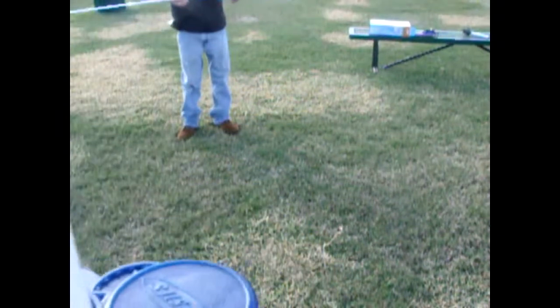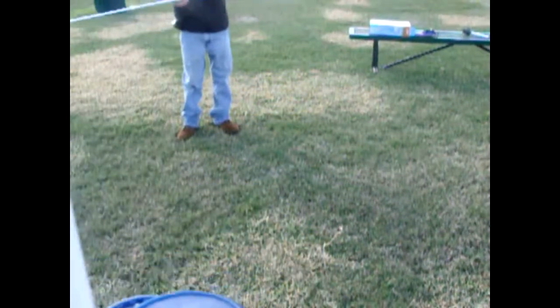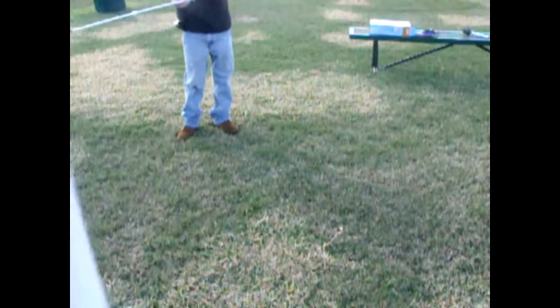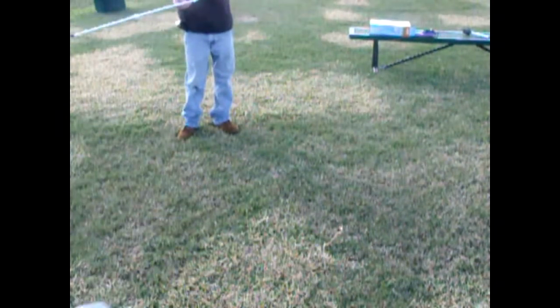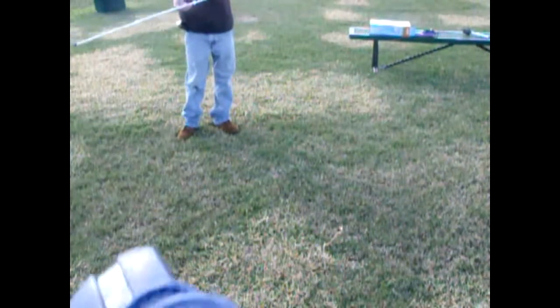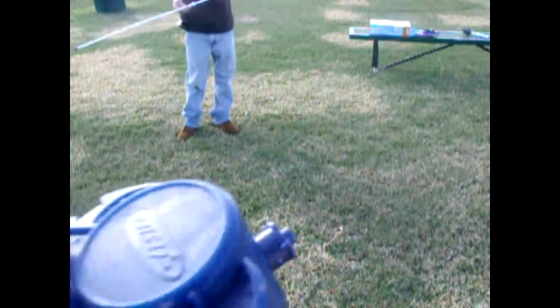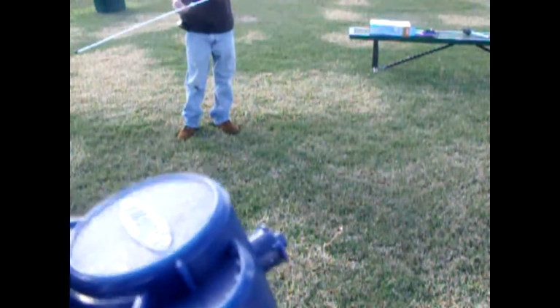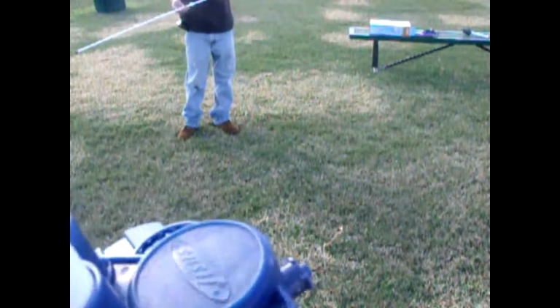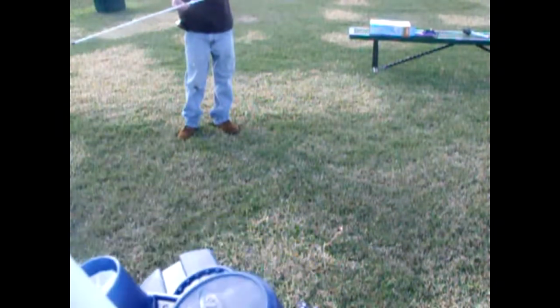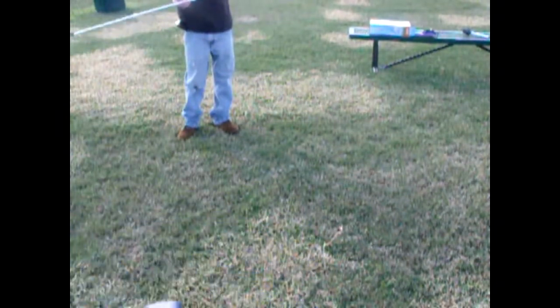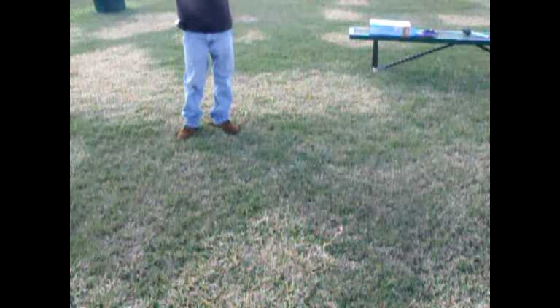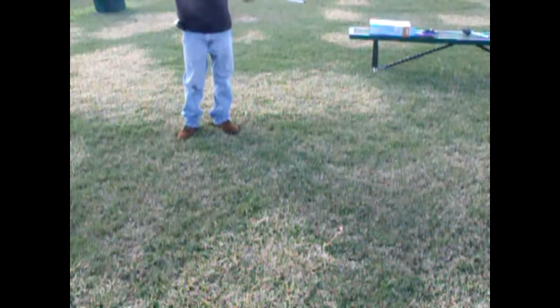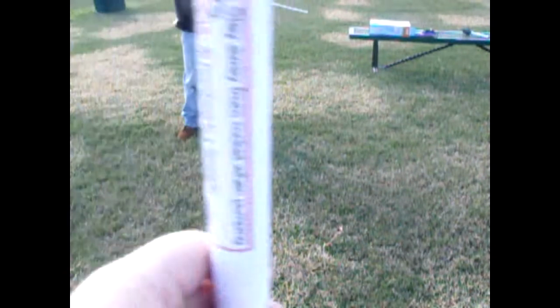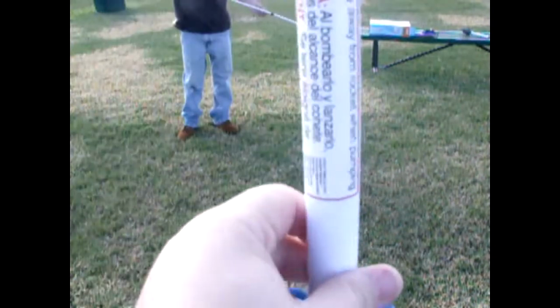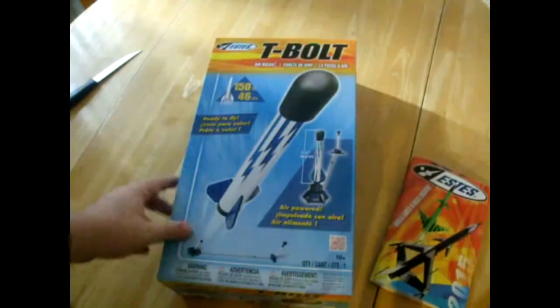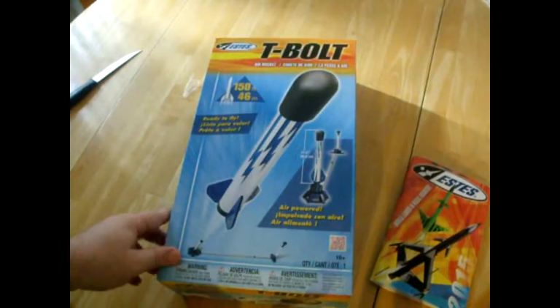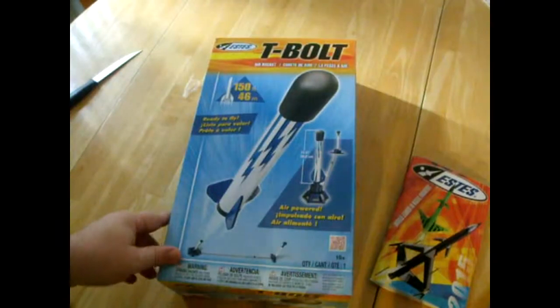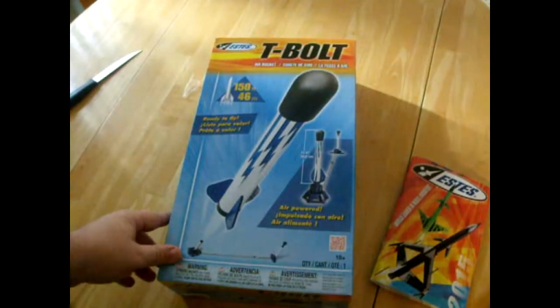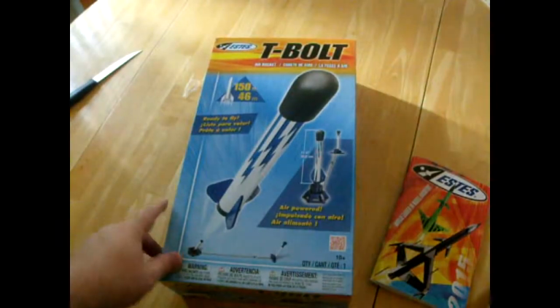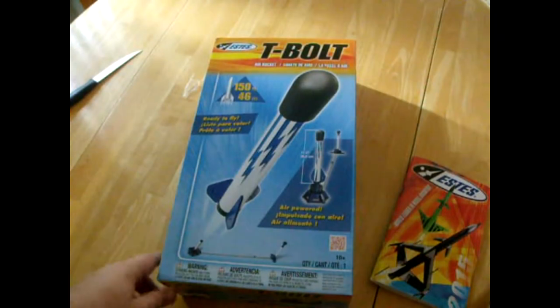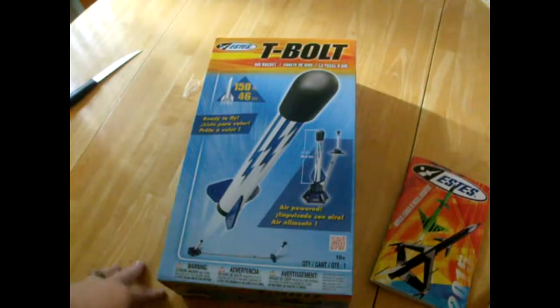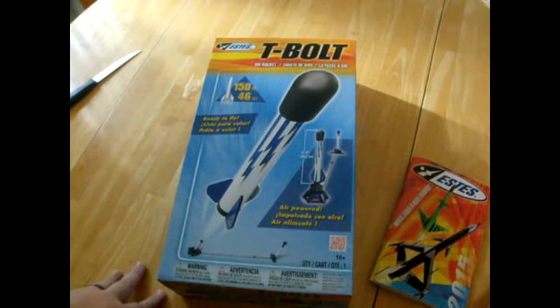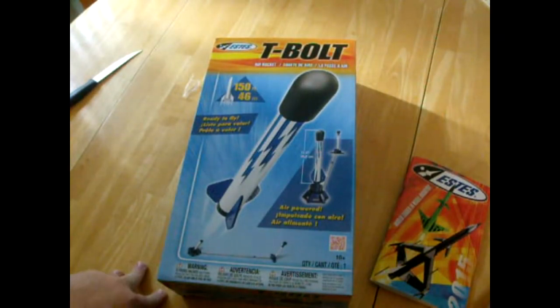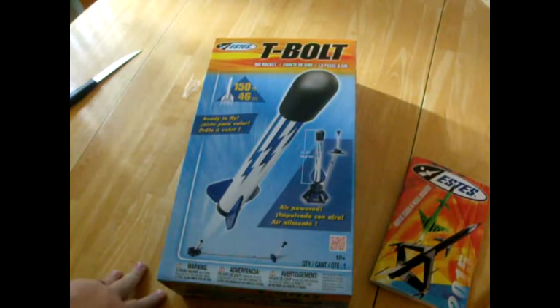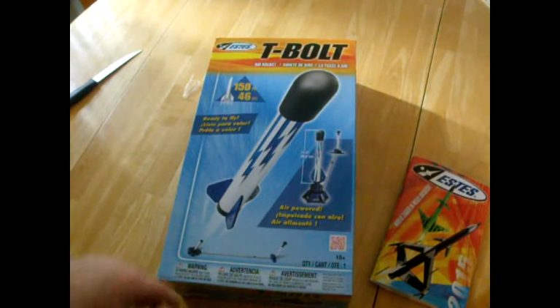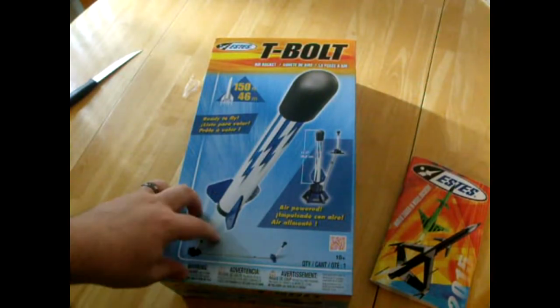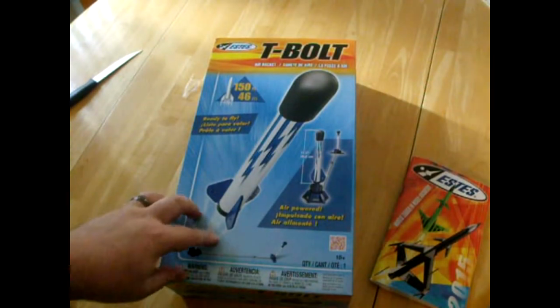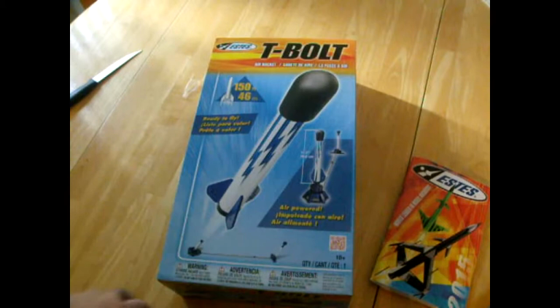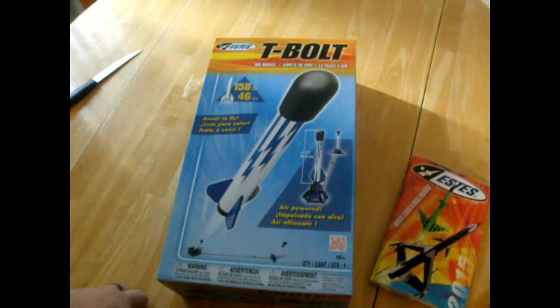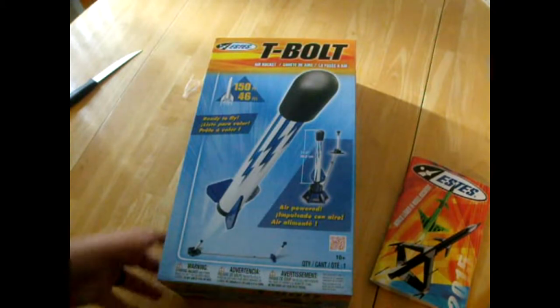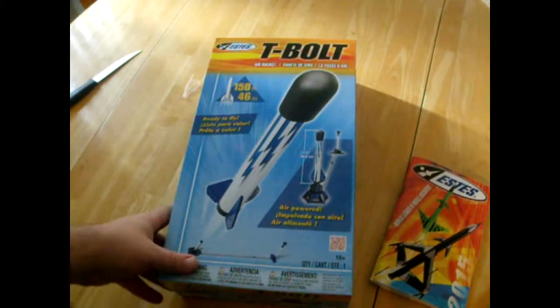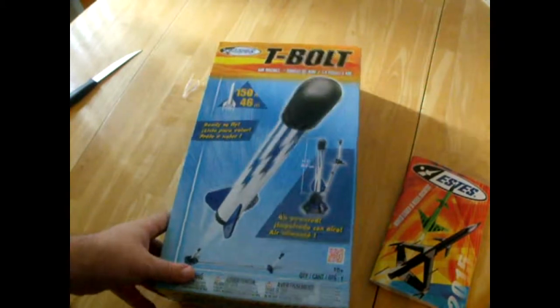We have contacted Estus and they requested we send back the rocket for further analysis. I will do a follow-up video when I receive more information back from Estus.